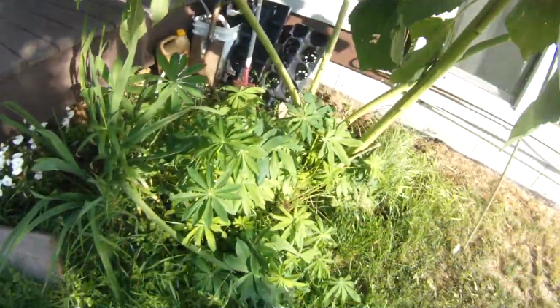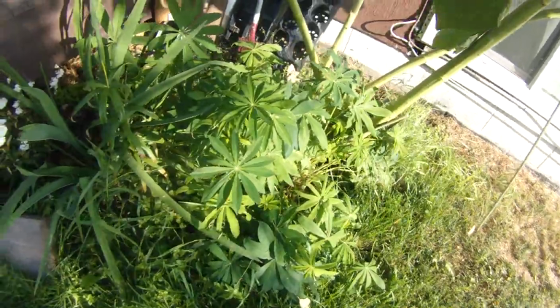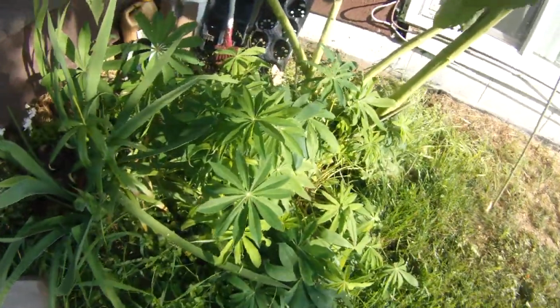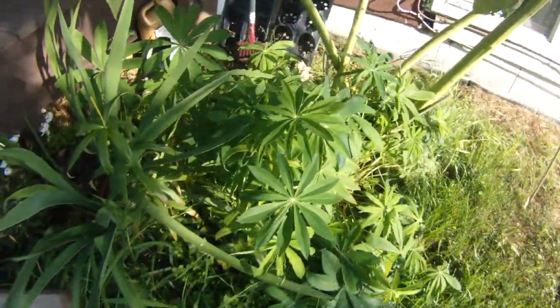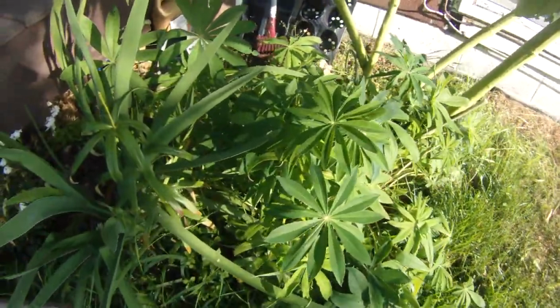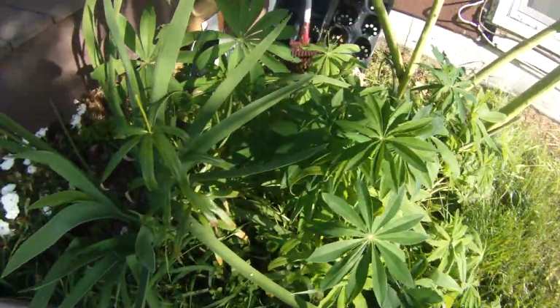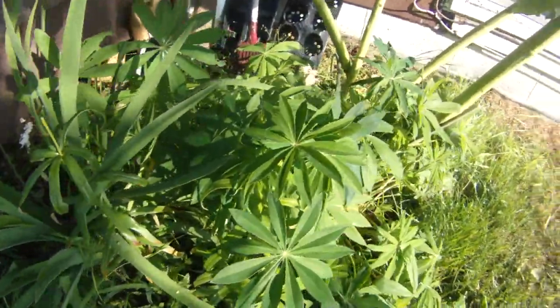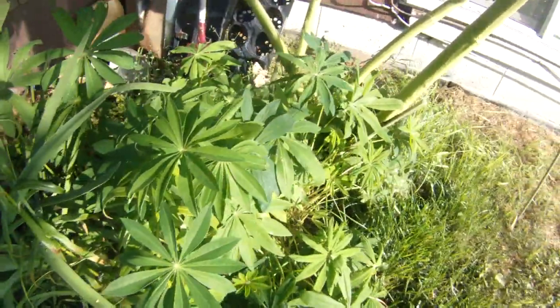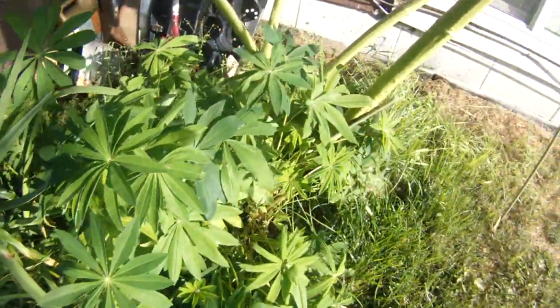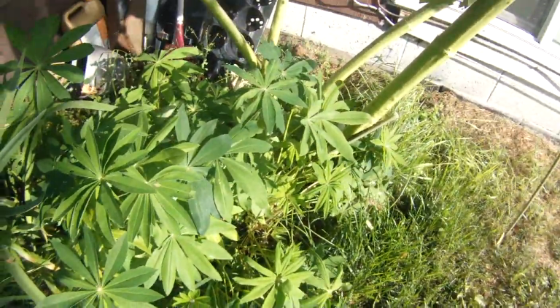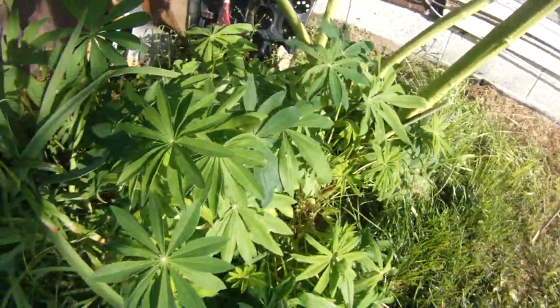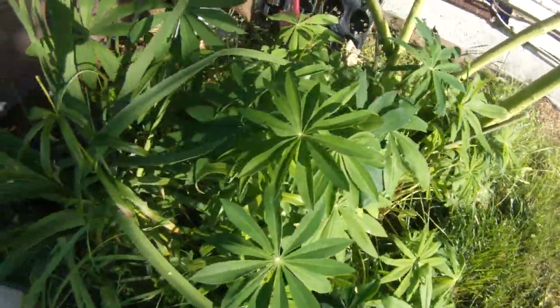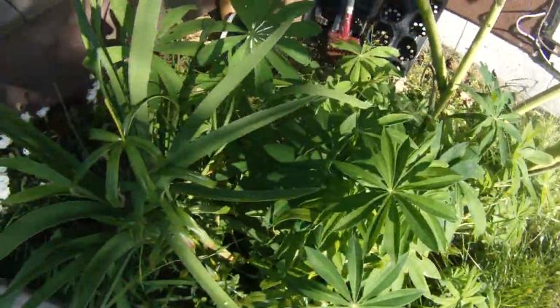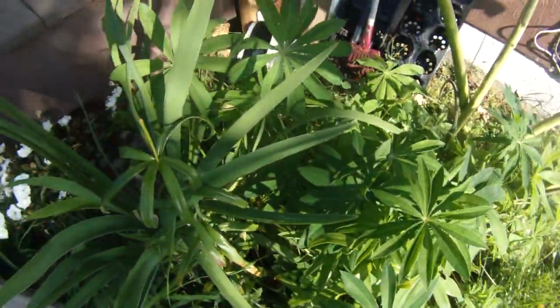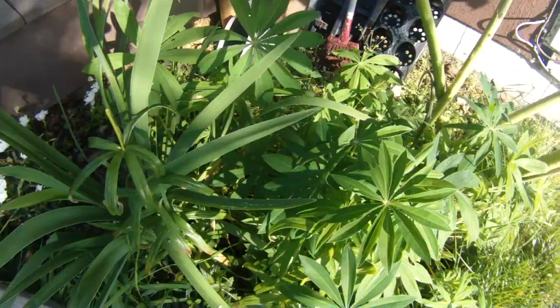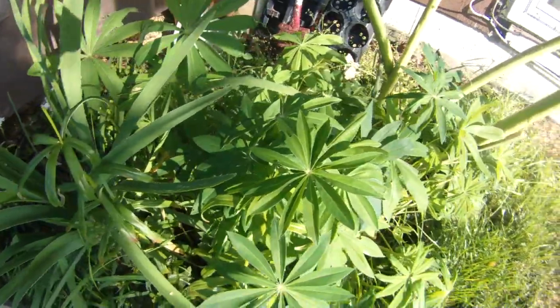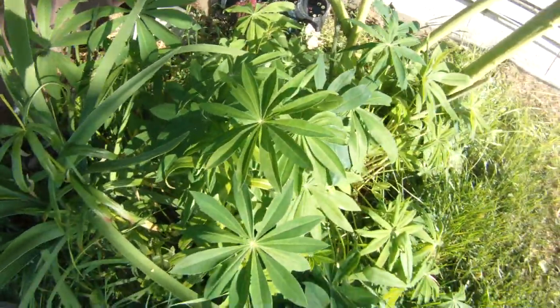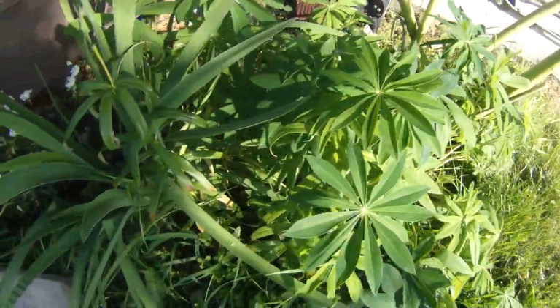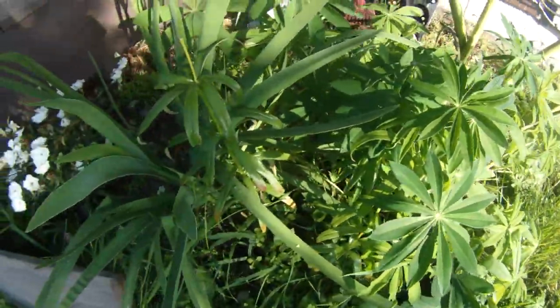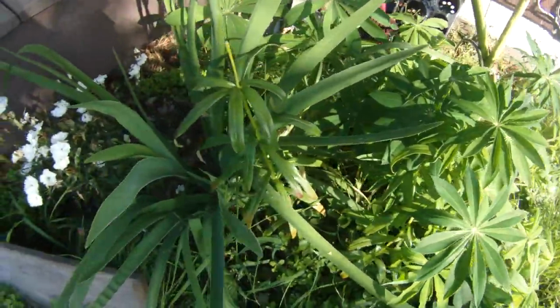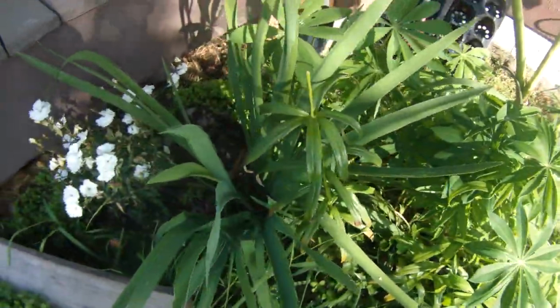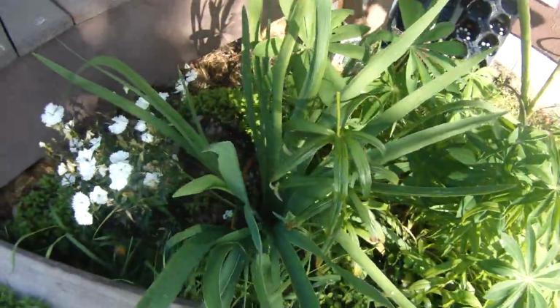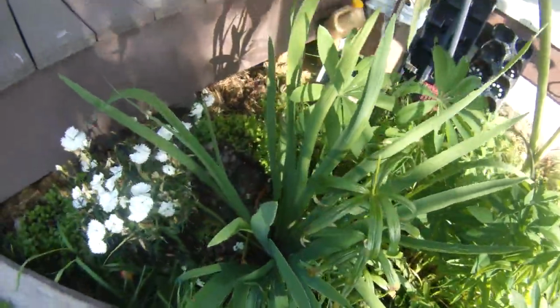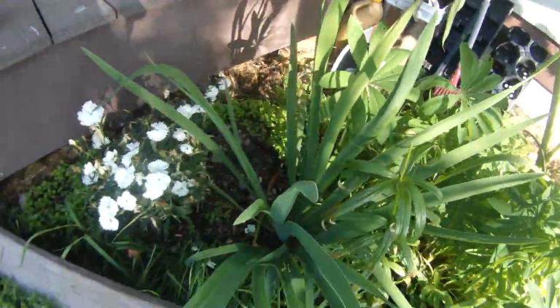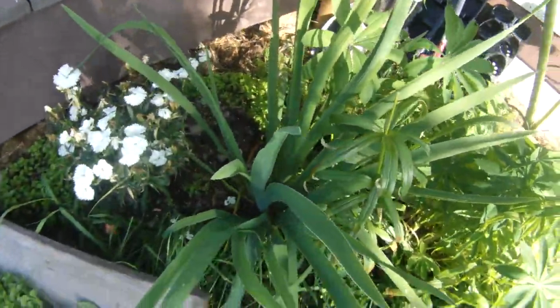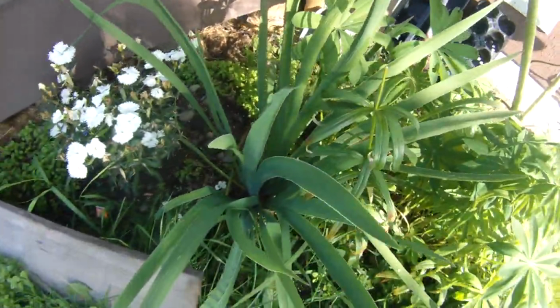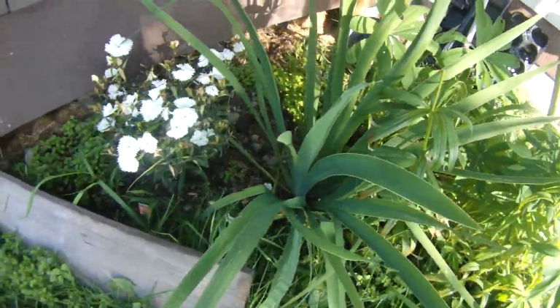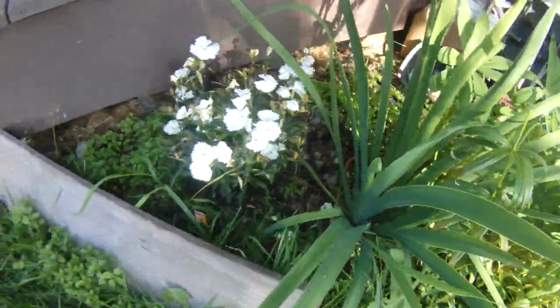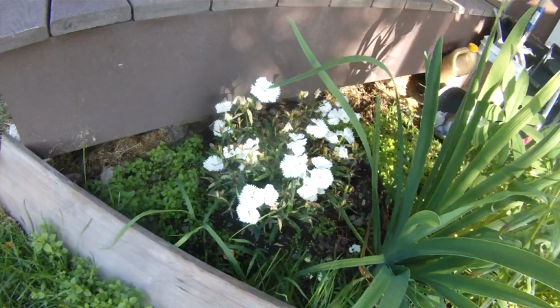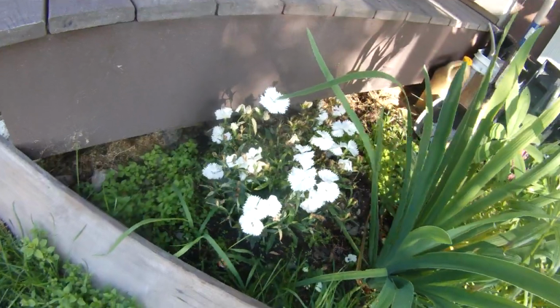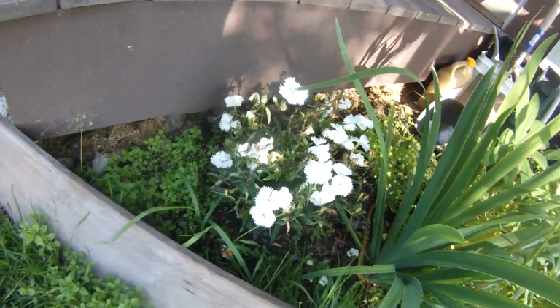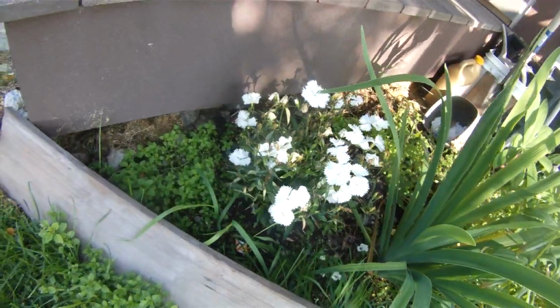These are my lupine. Grew them from seed this year, so no flowers yet. My lilies. And these are my dianthus.